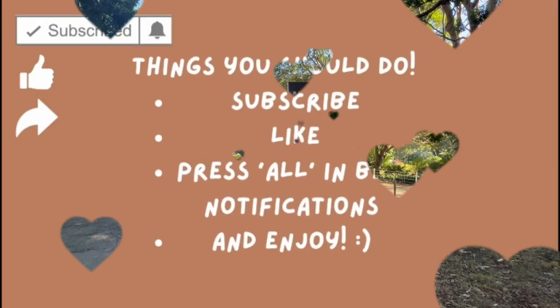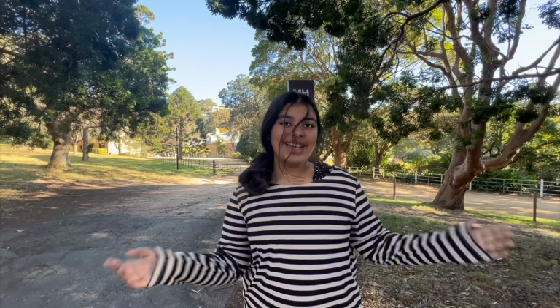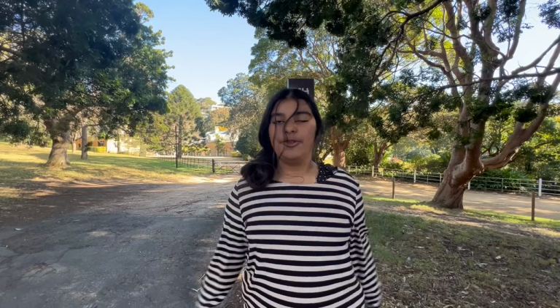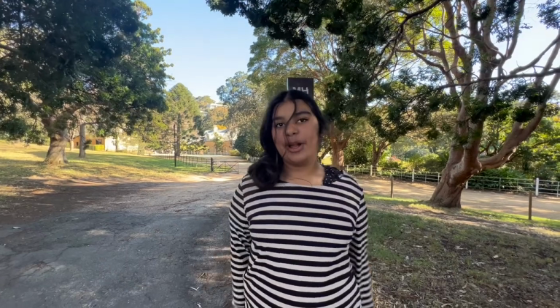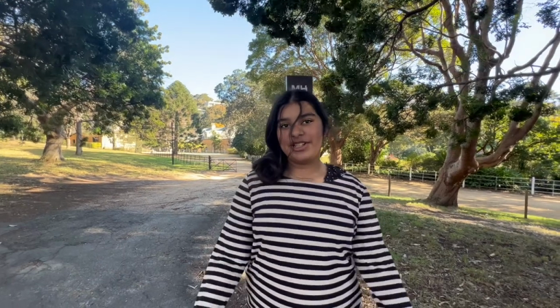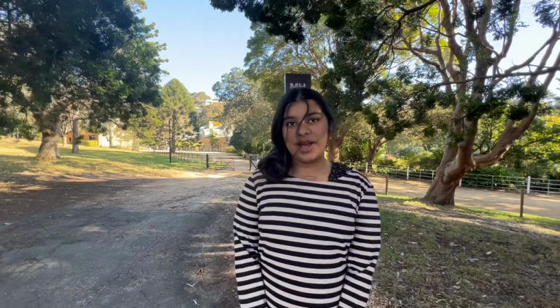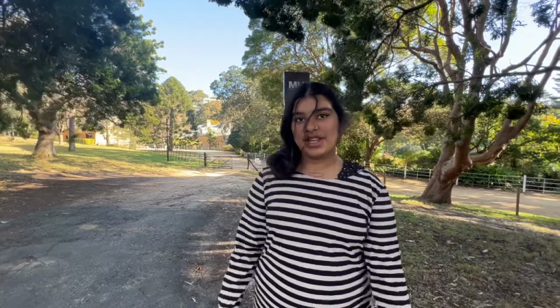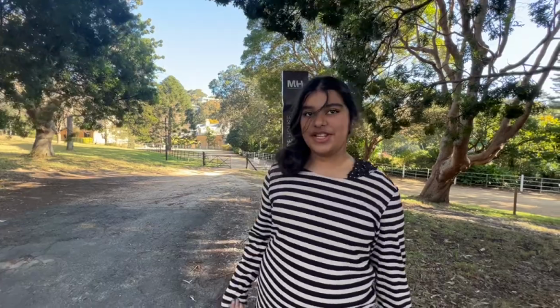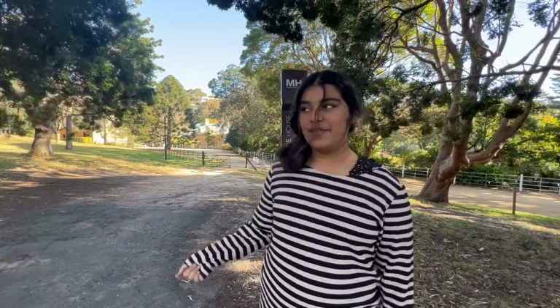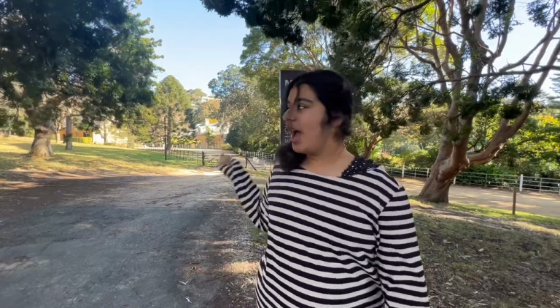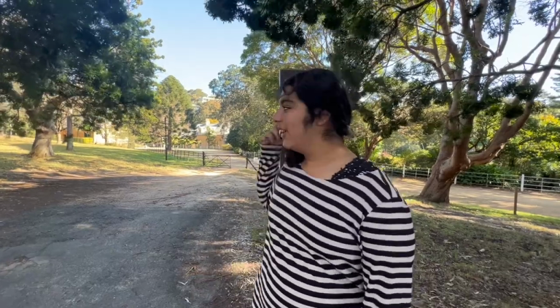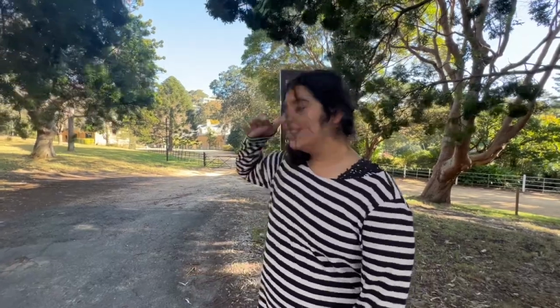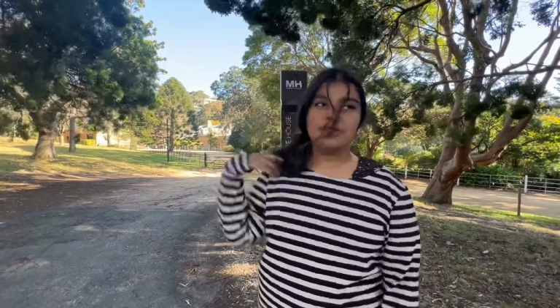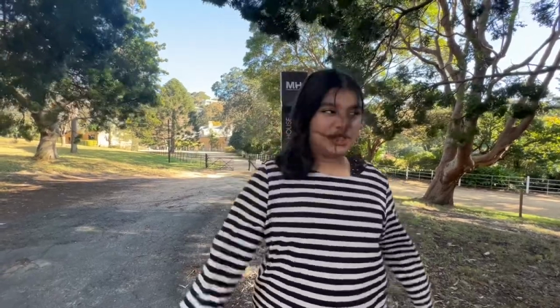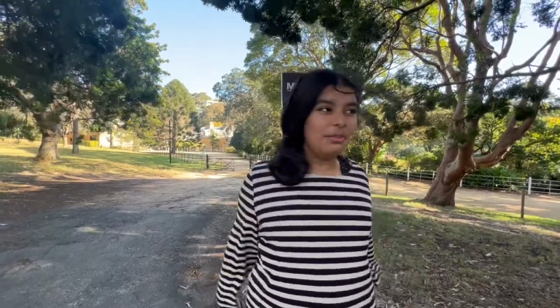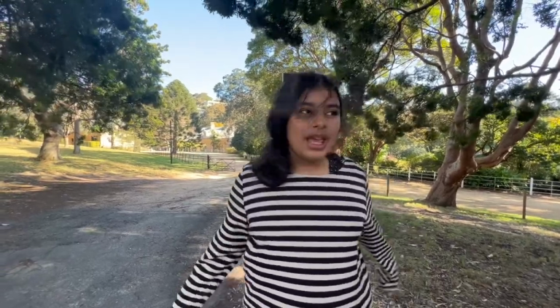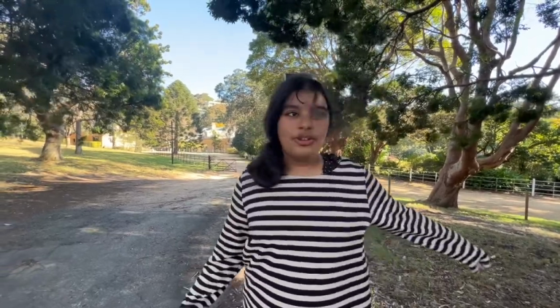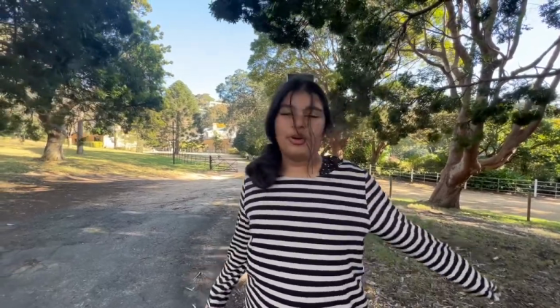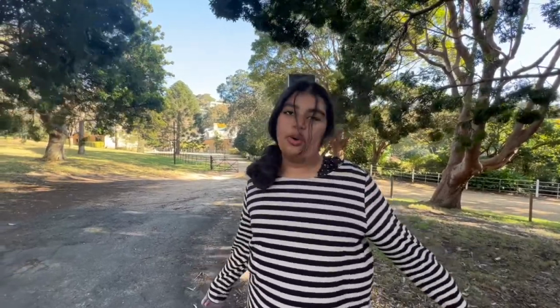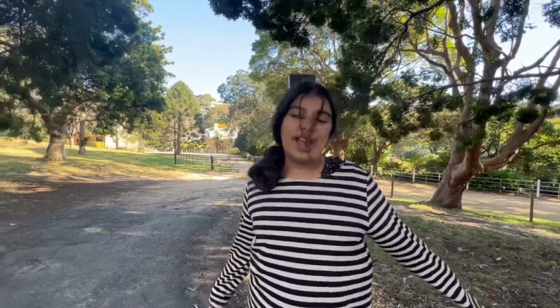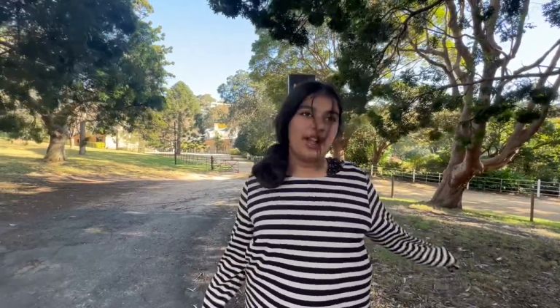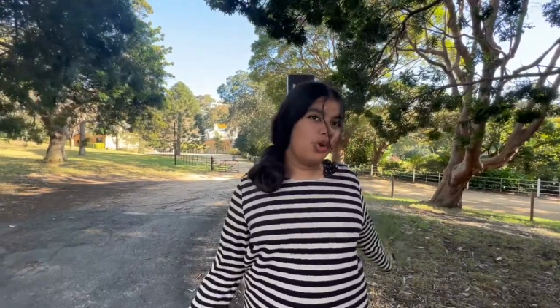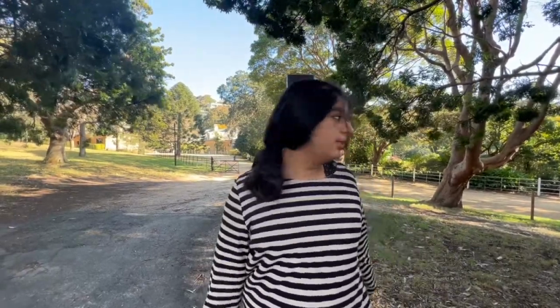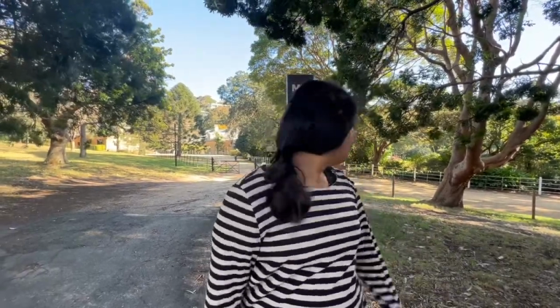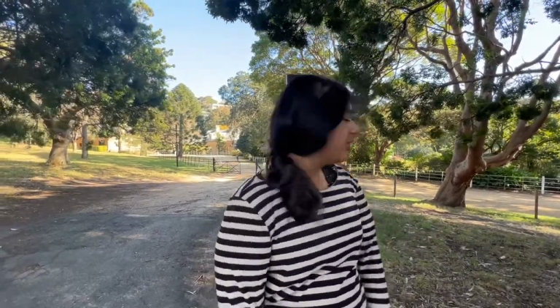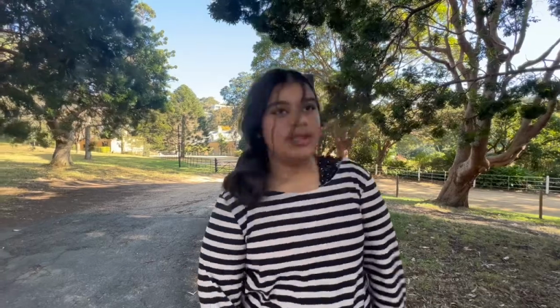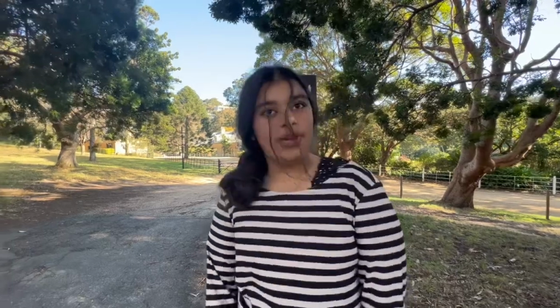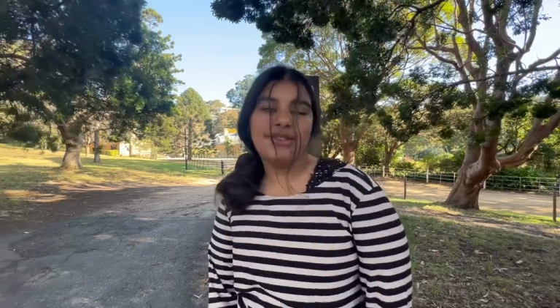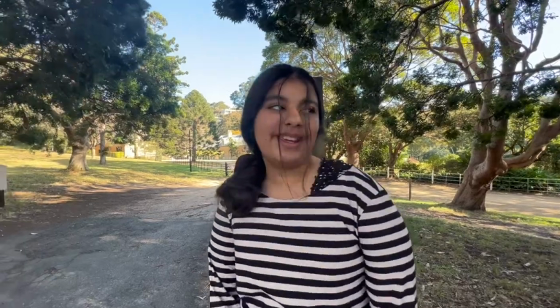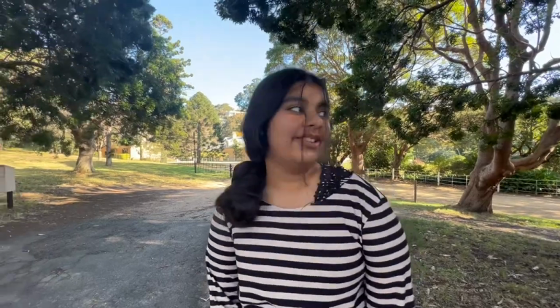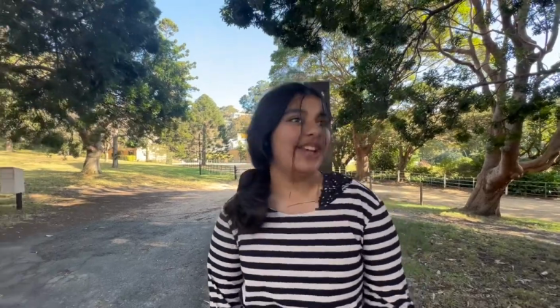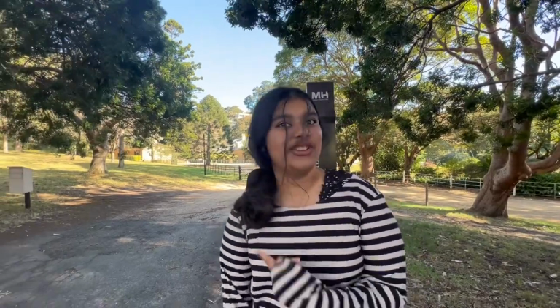Hi guys, welcome back to my channel, I'm Danir. Today's look — I'm here at this house, it's been super cool and old, so I'm probably gonna be exploring and checking it out. Let's go!